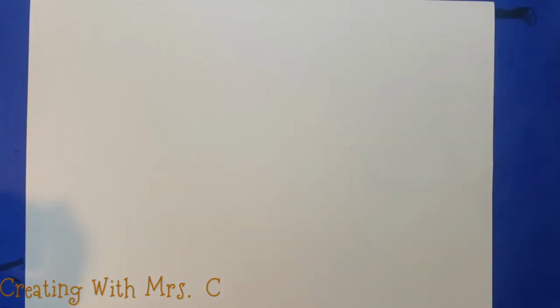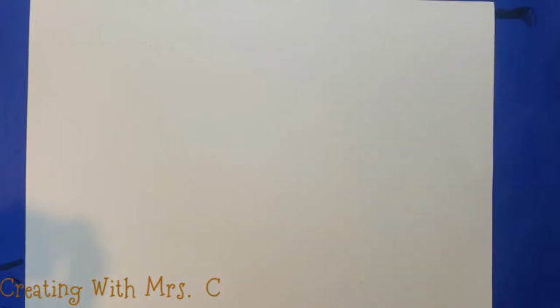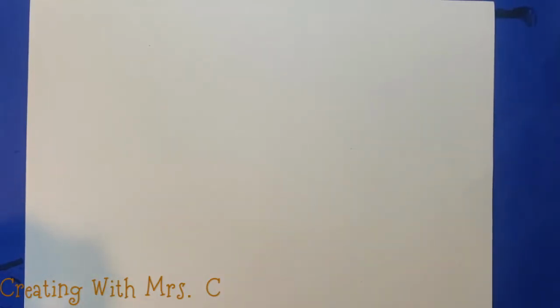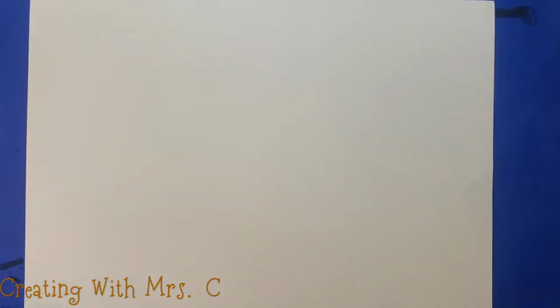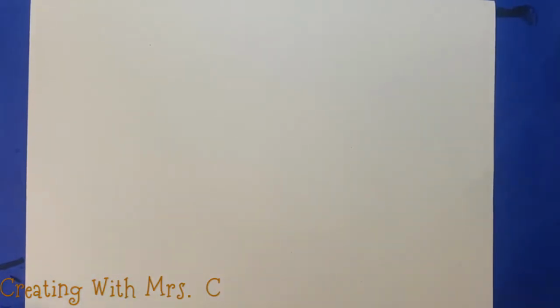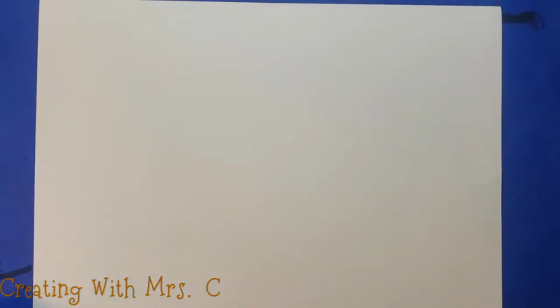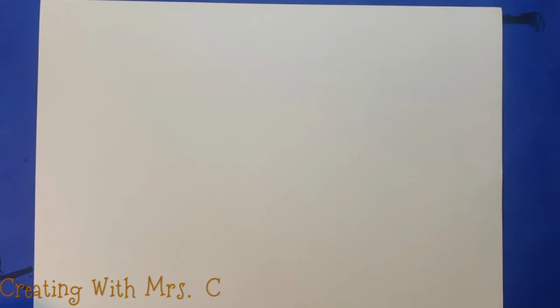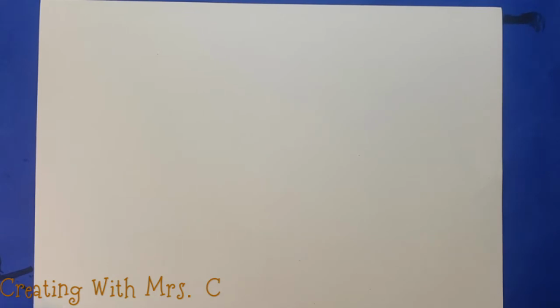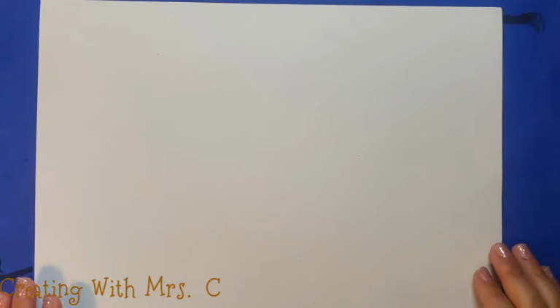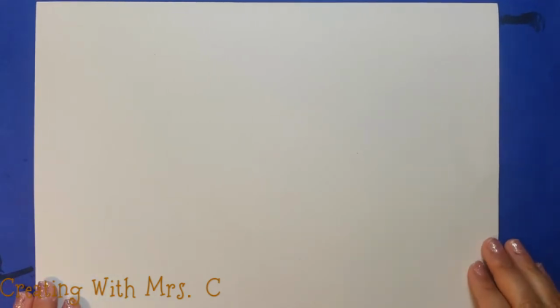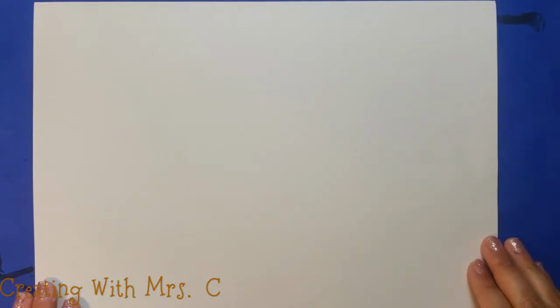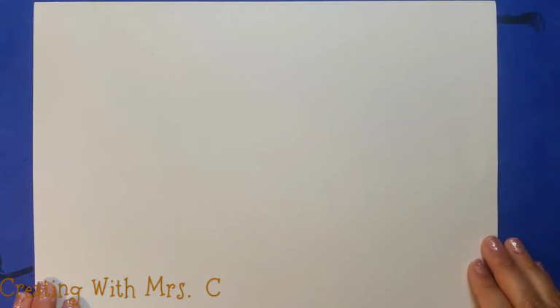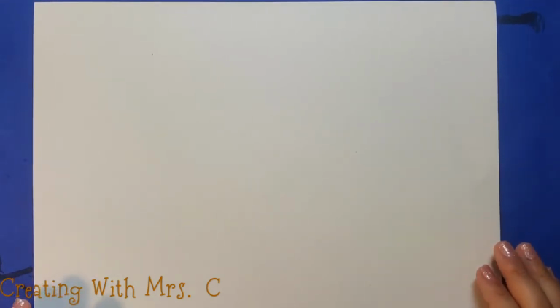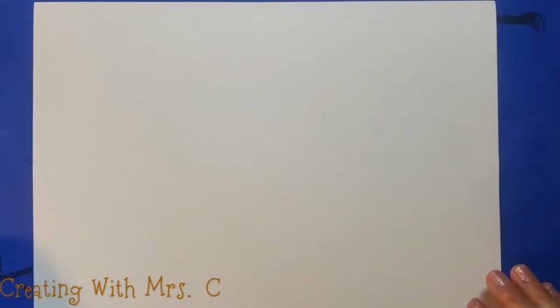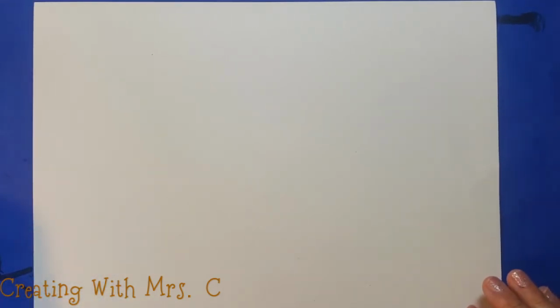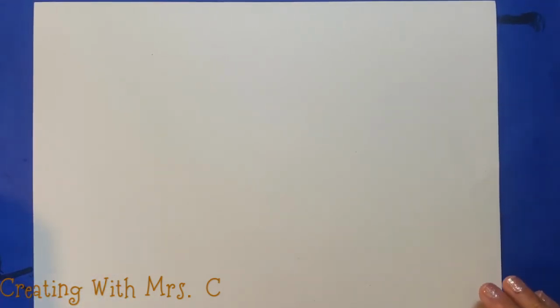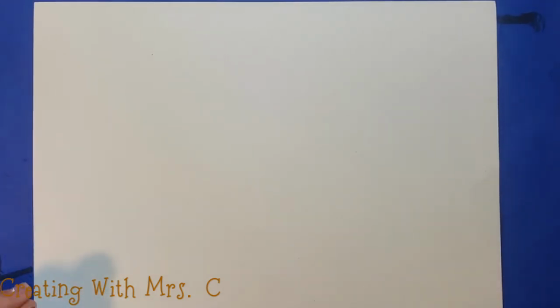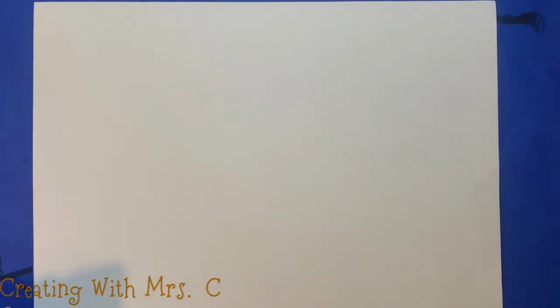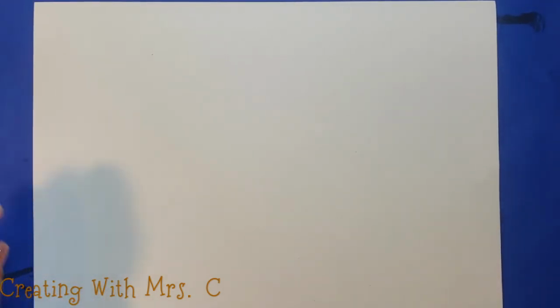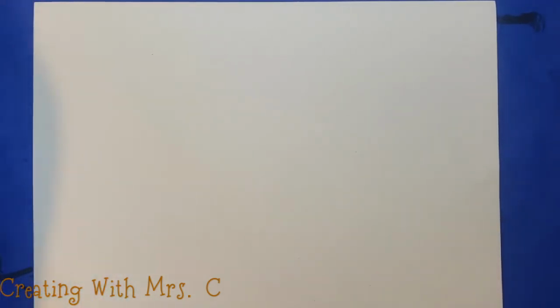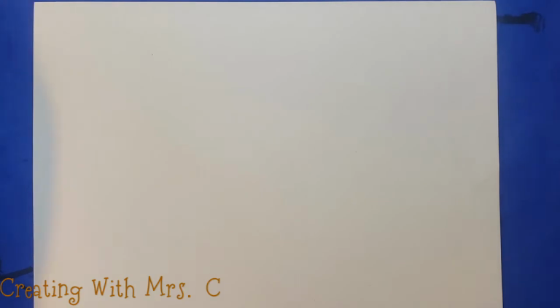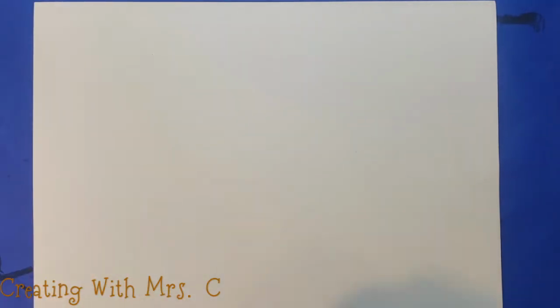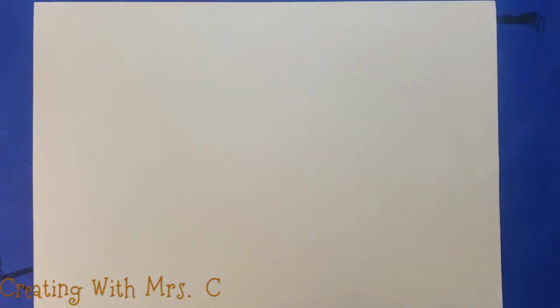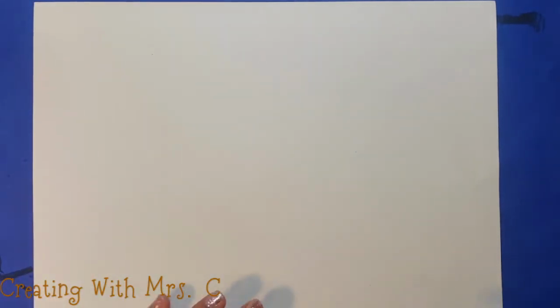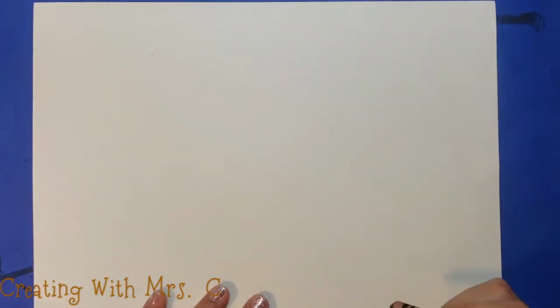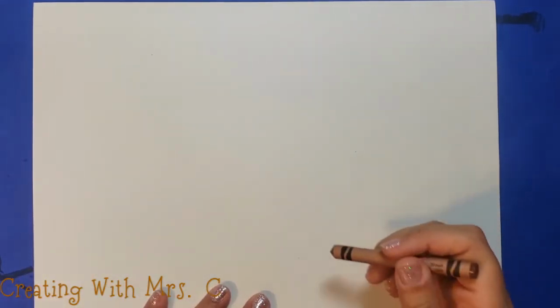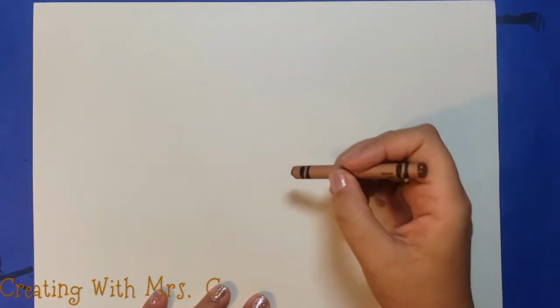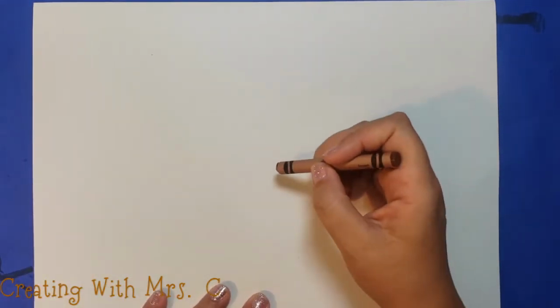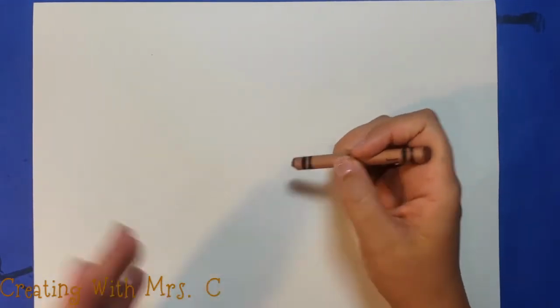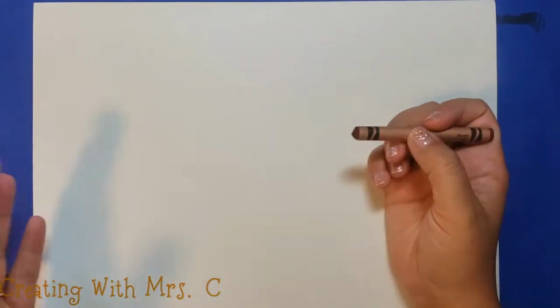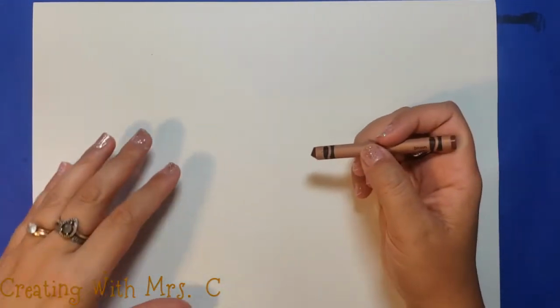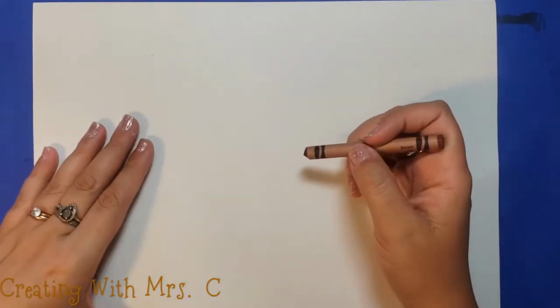Hello and welcome to Creating with Mrs. C. I wanted to show you a quick painting lesson that I did with some students this week. It was very simple — age 3 and up can do it.